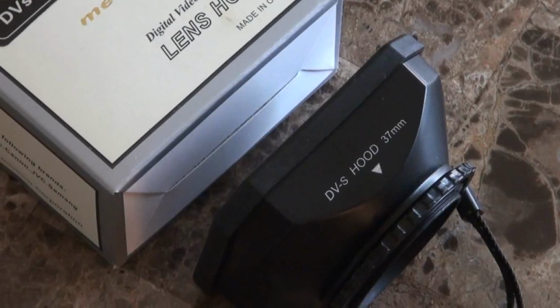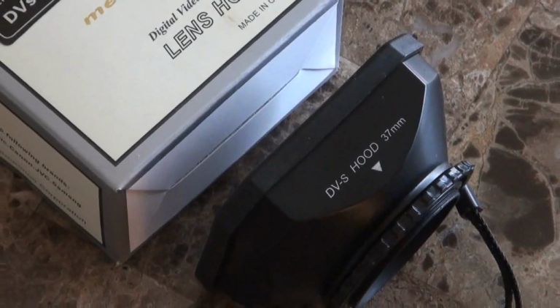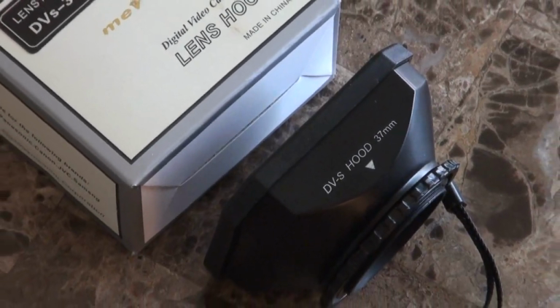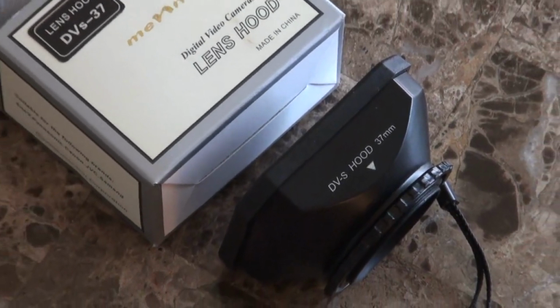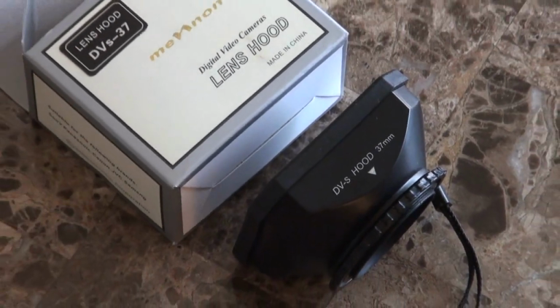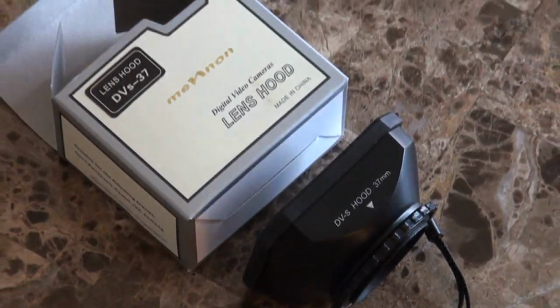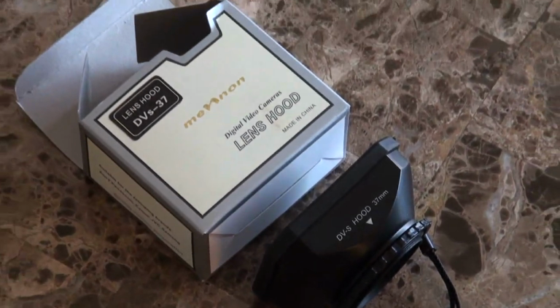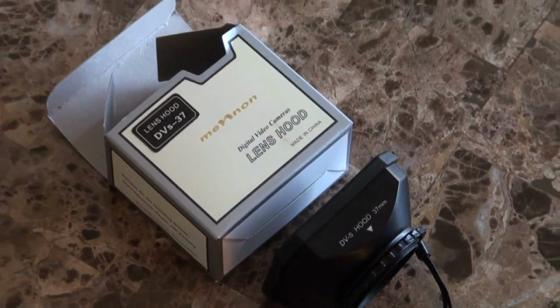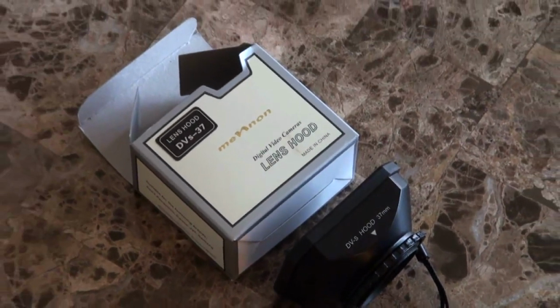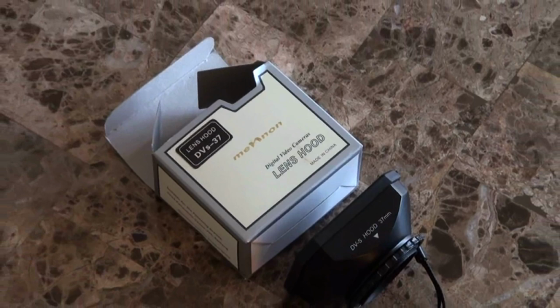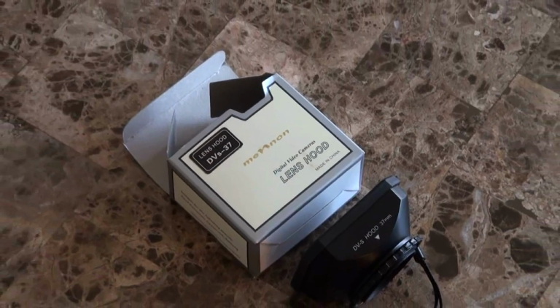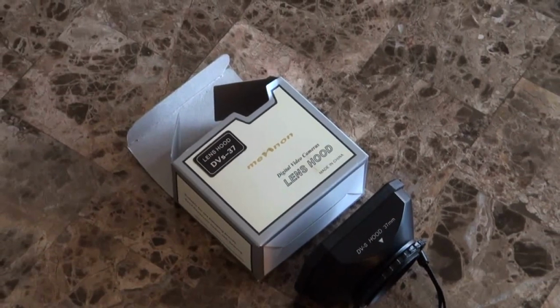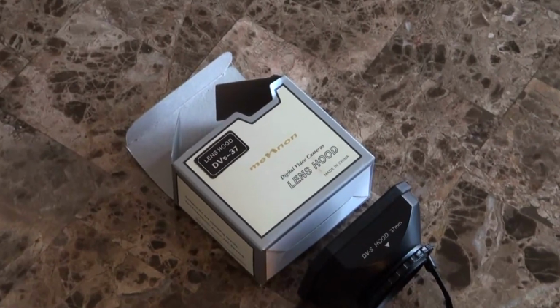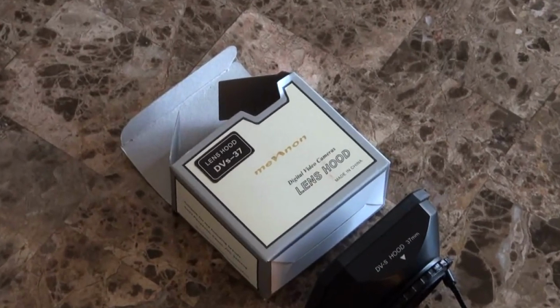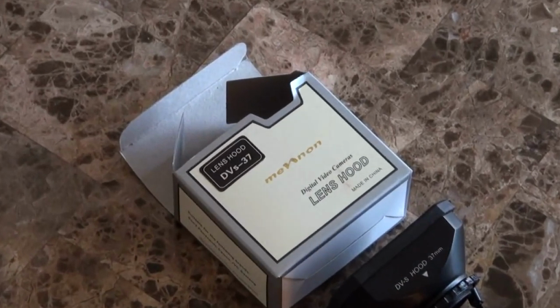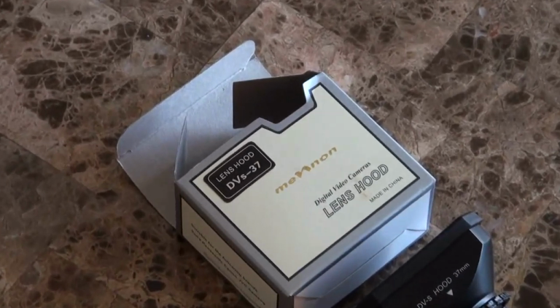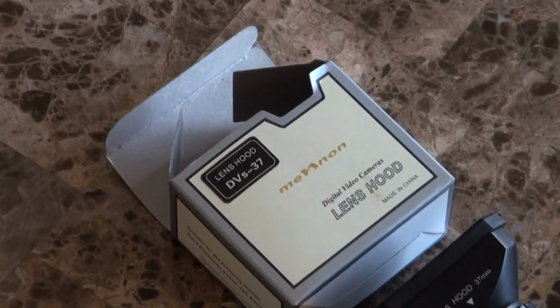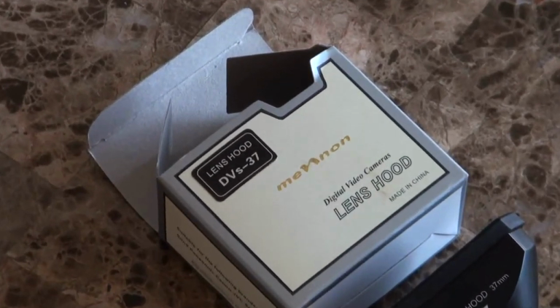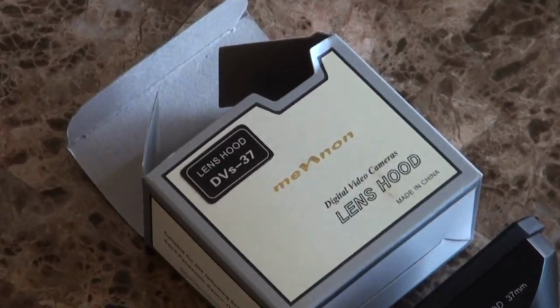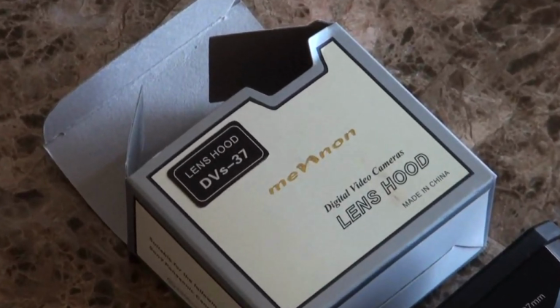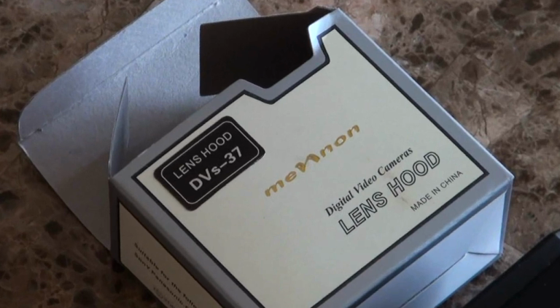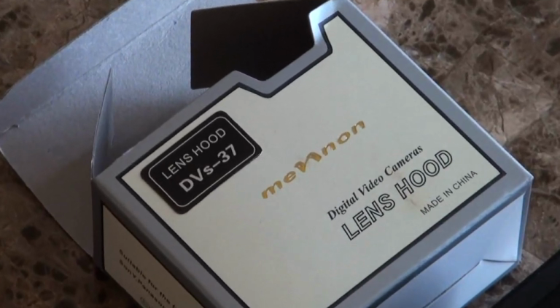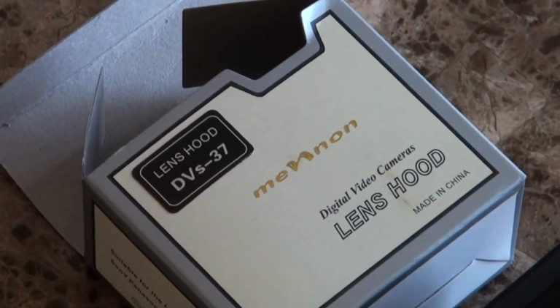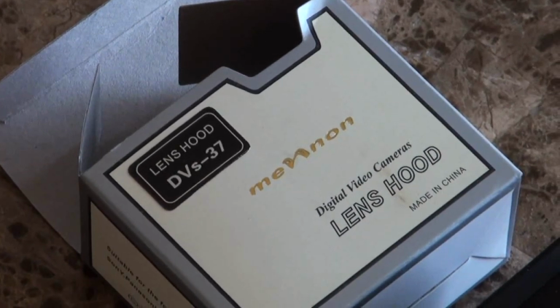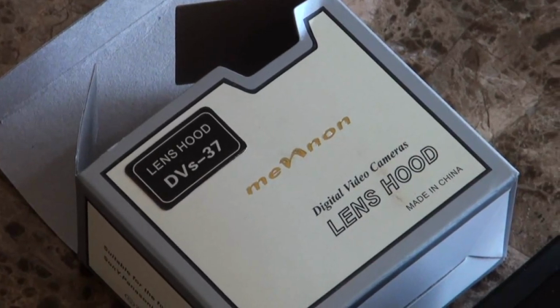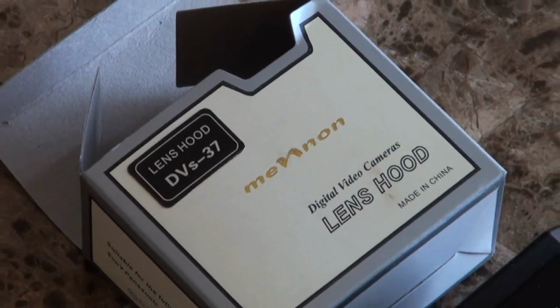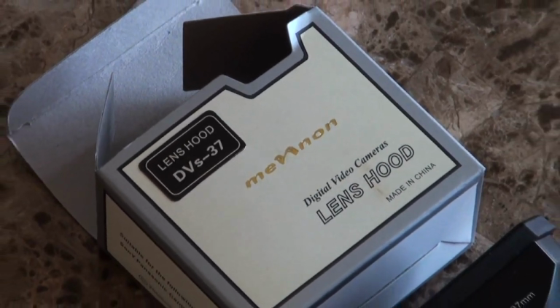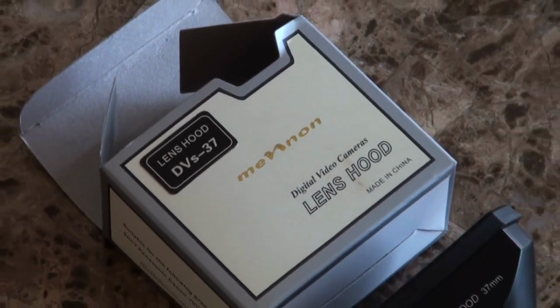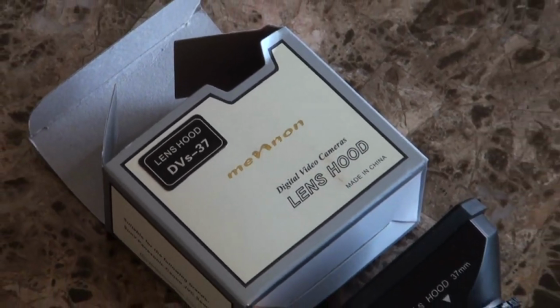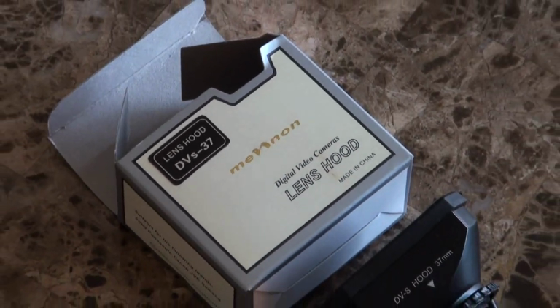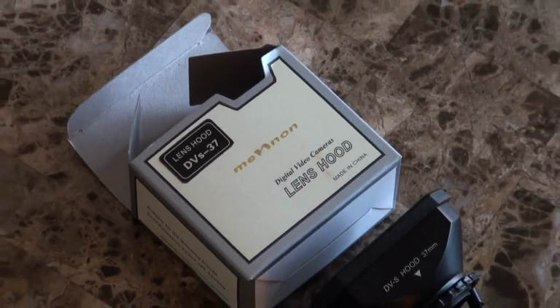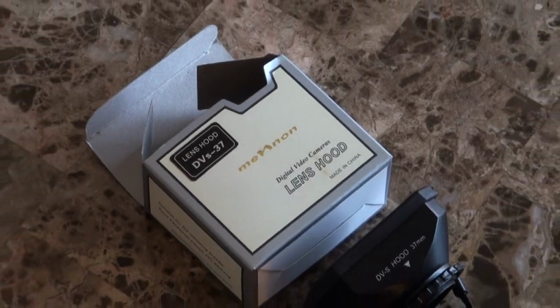This is my review of the Menon digital video camera lens hood DVS-37, being marketed for the Sony HDR CX550, CX550V, XR550, and XR550V digital video cameras.